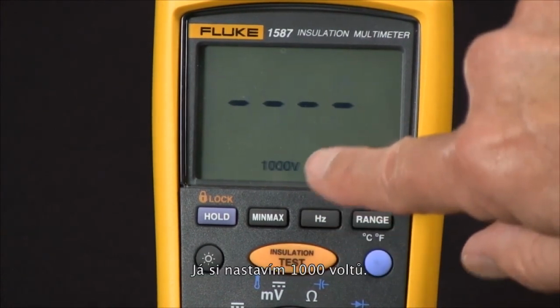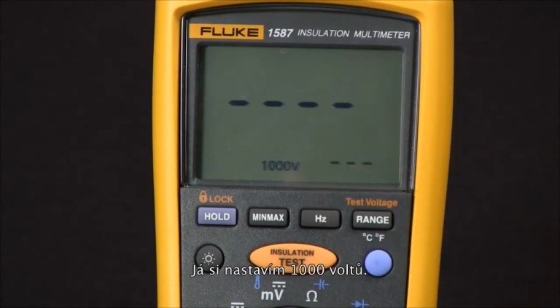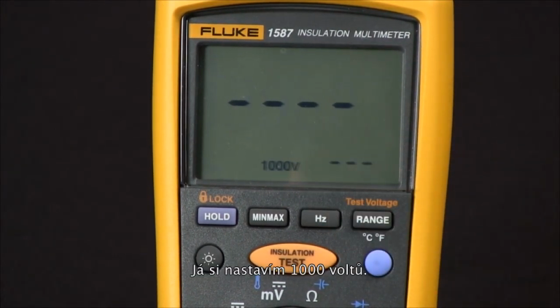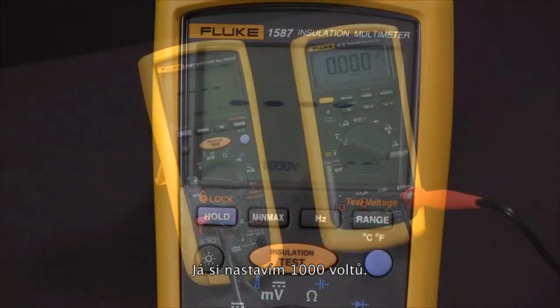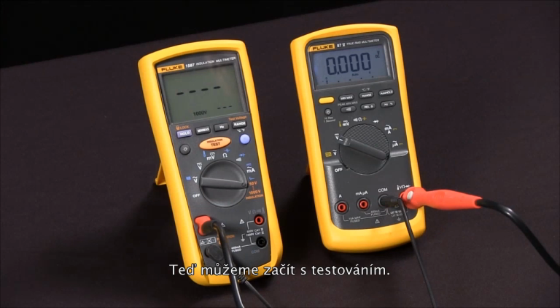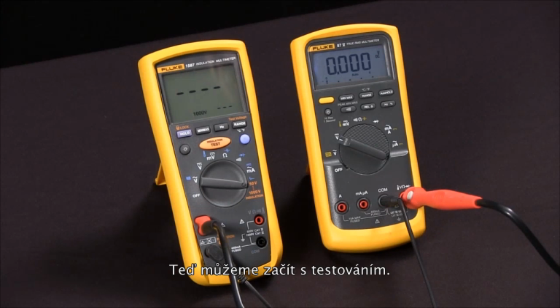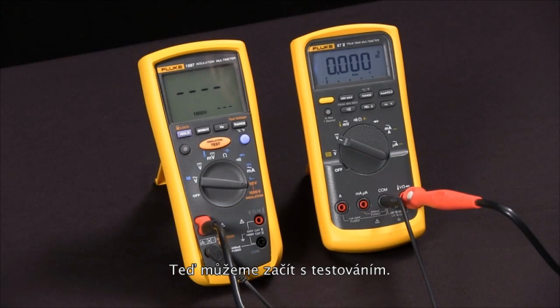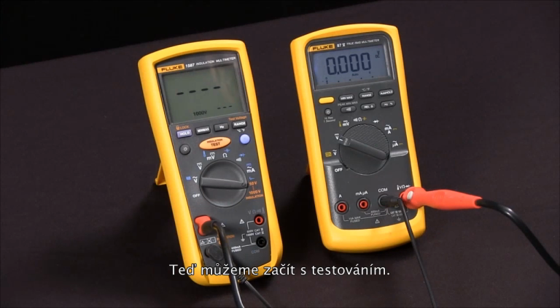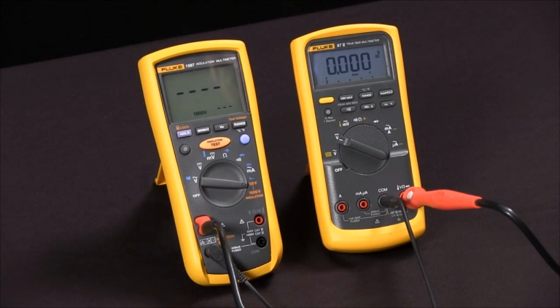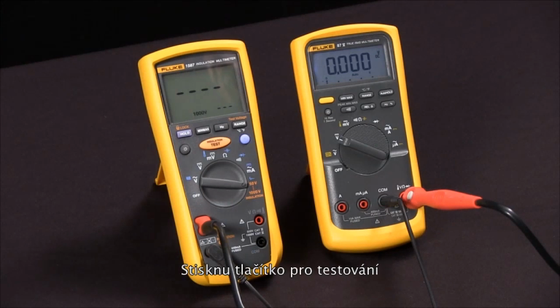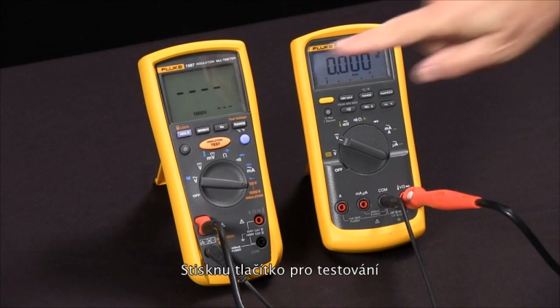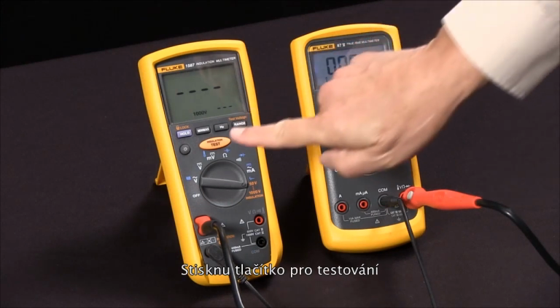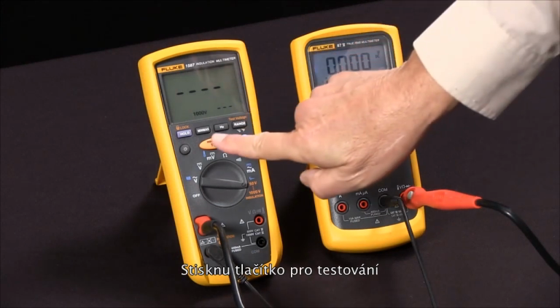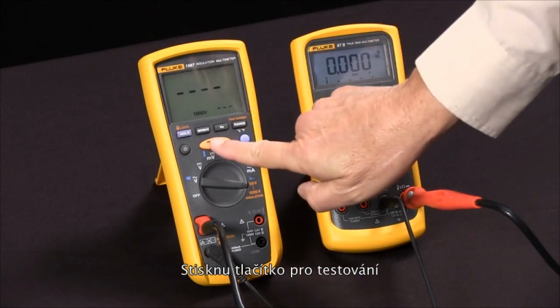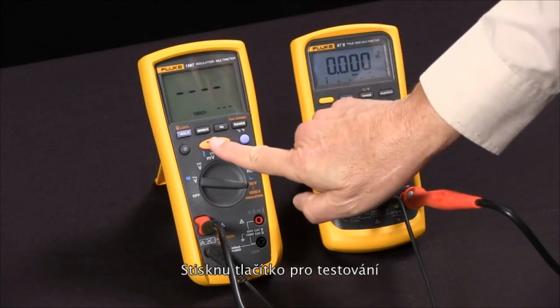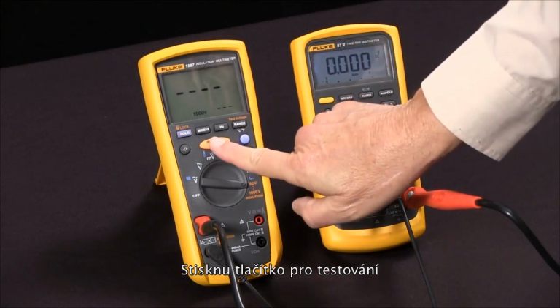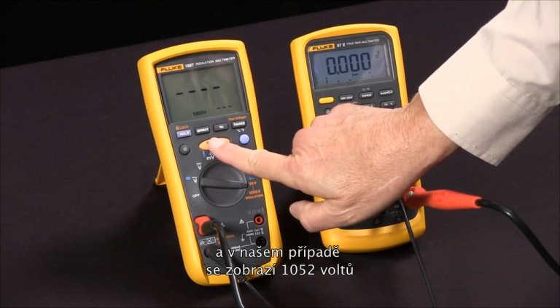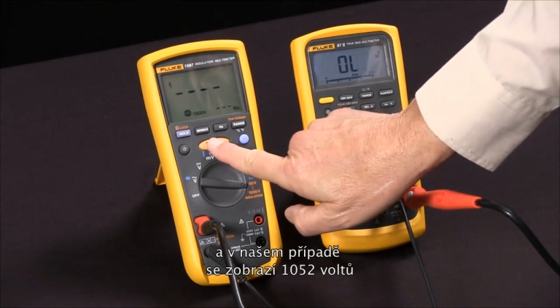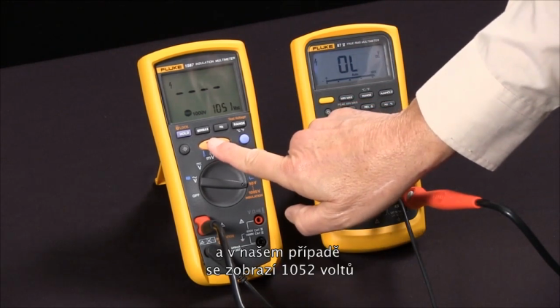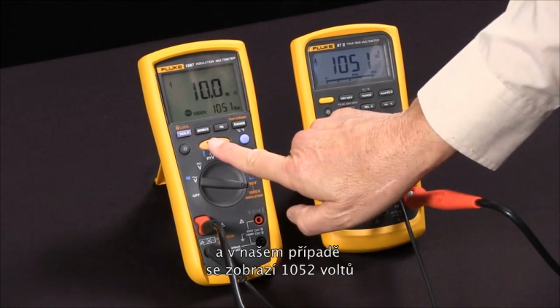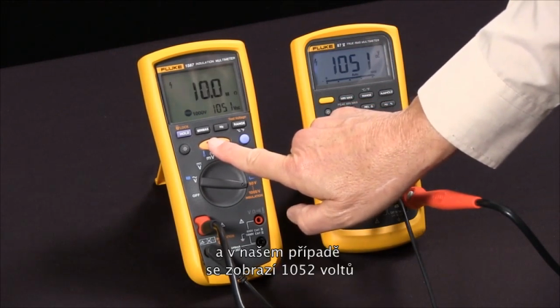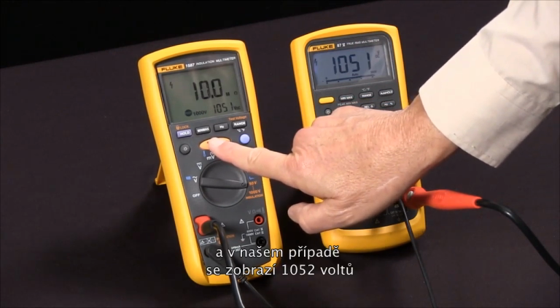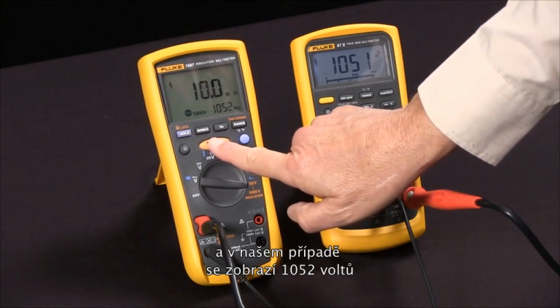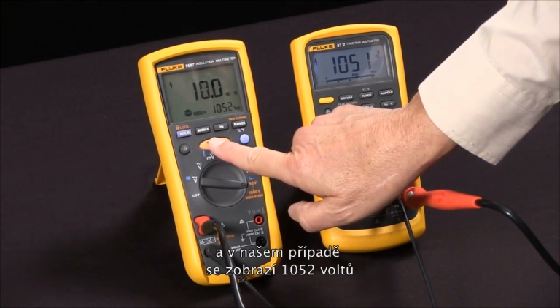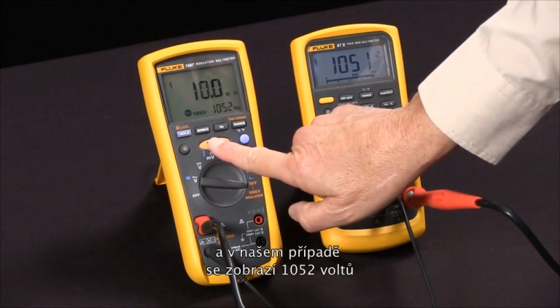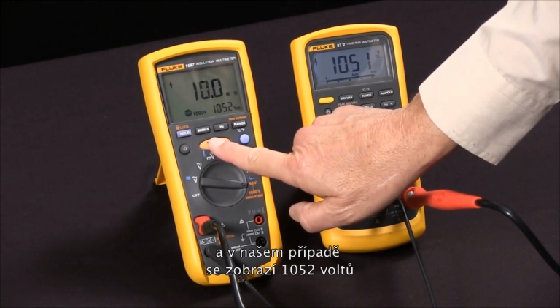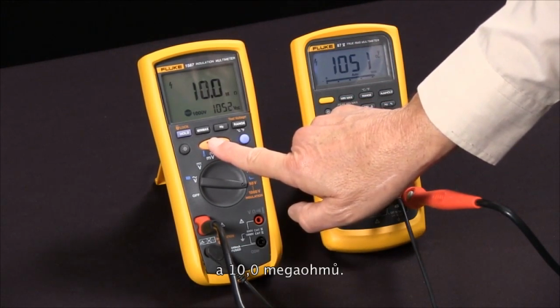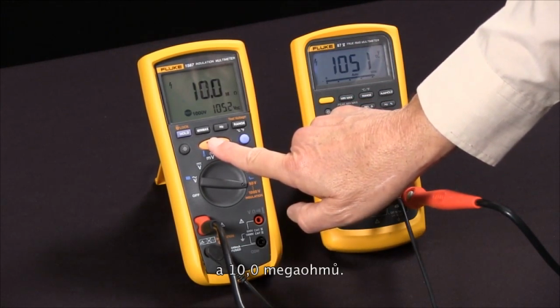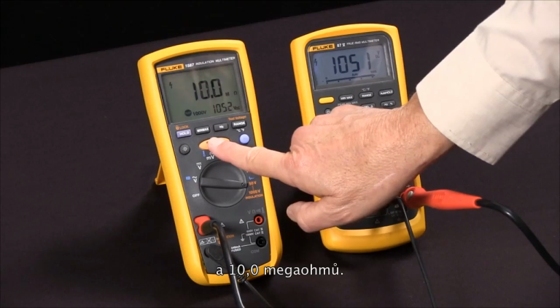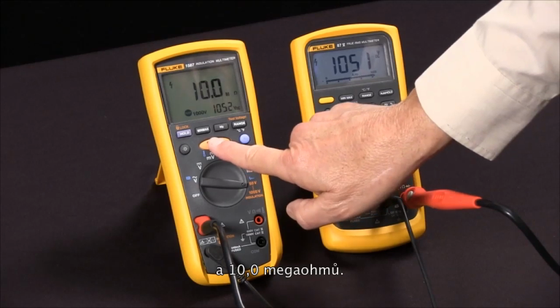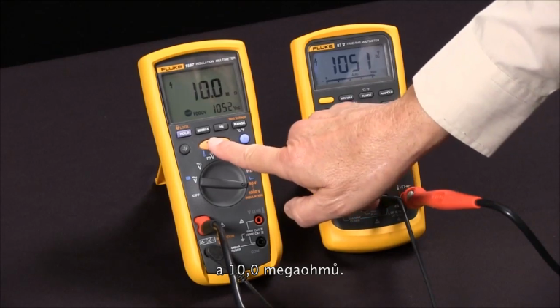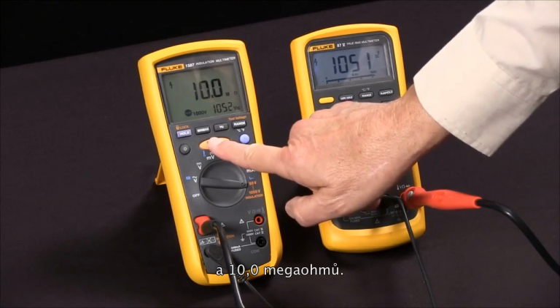I'm going to use 1000 volts. Now we're ready to do our test — I'll press the test button, and you'll see it apply 1052 volts and read 10.0 megaohms.